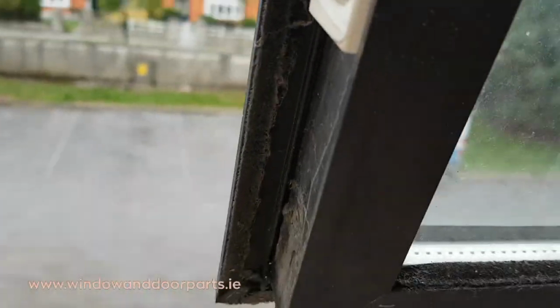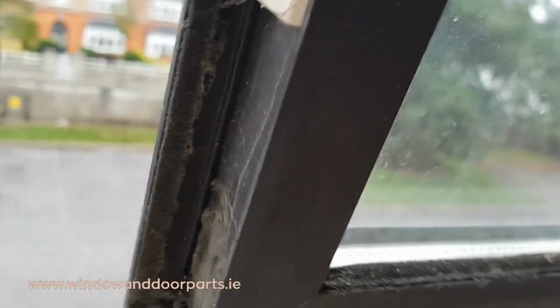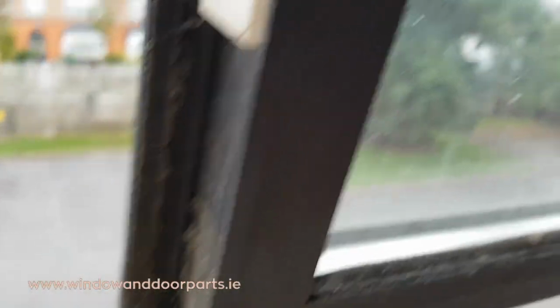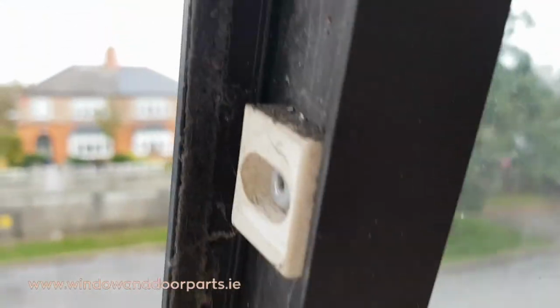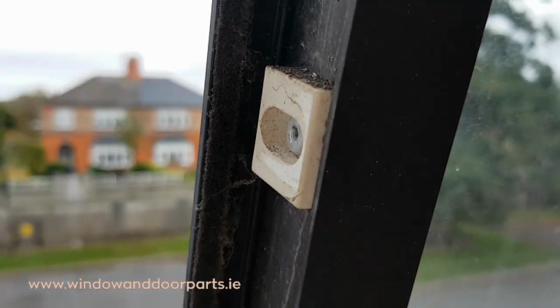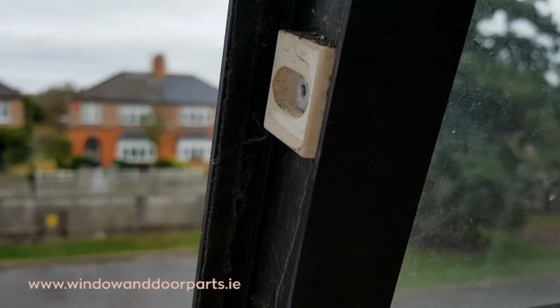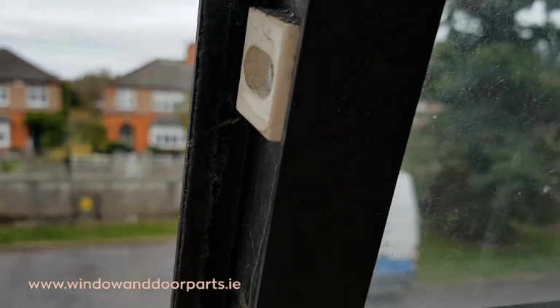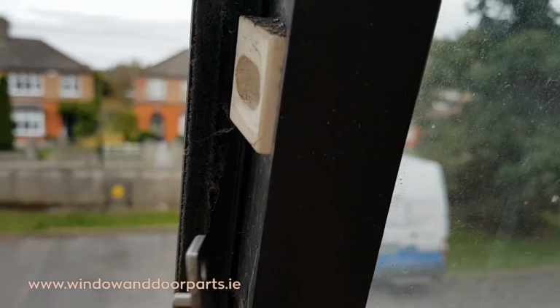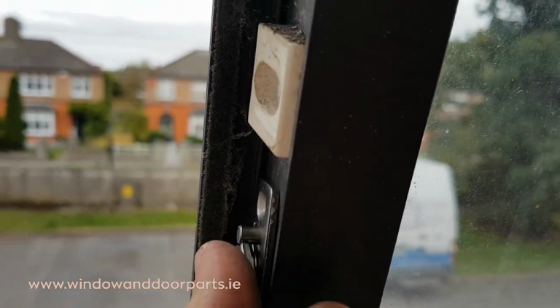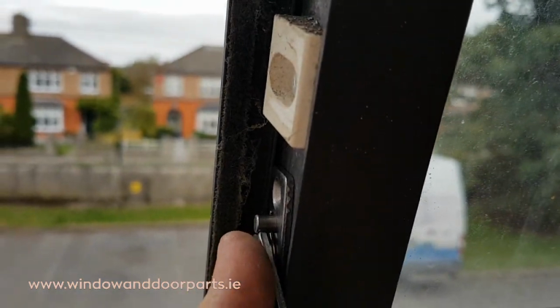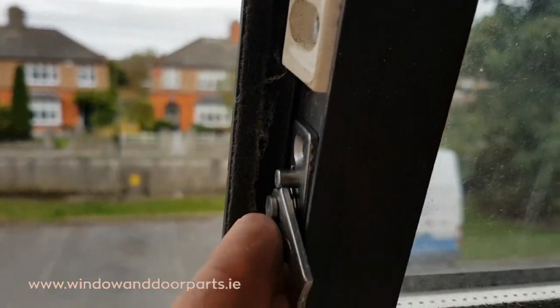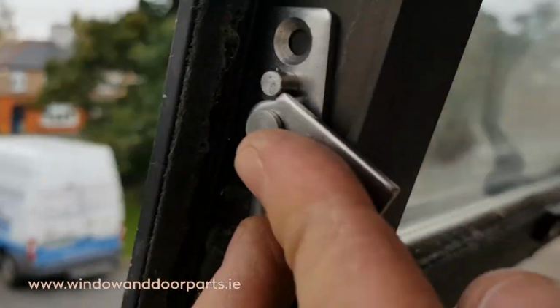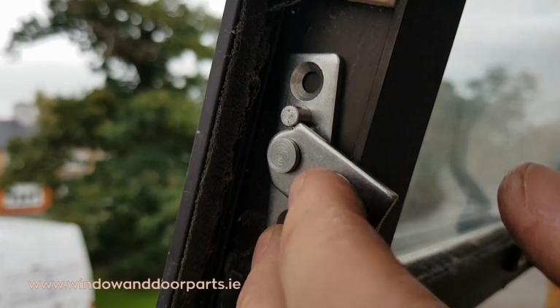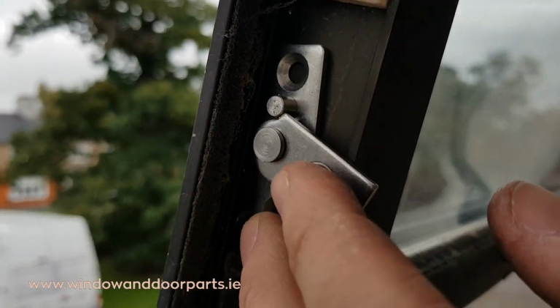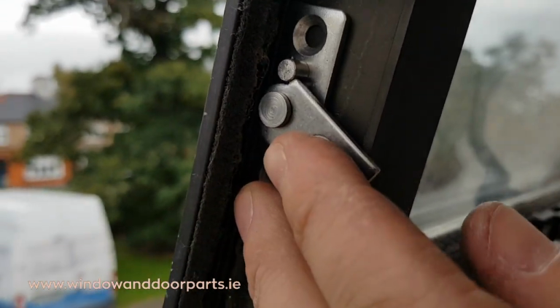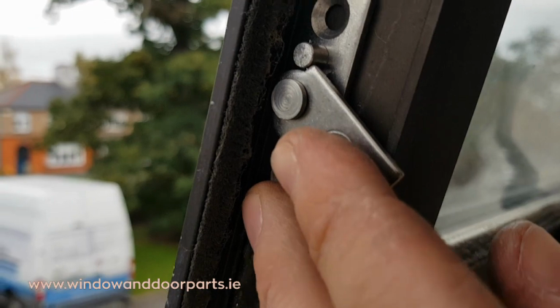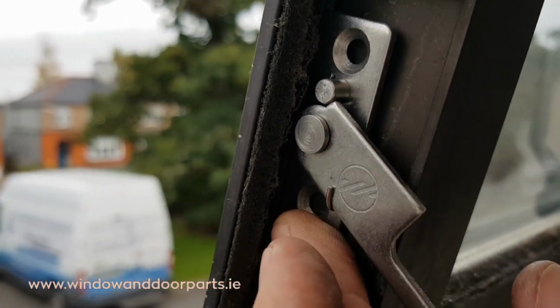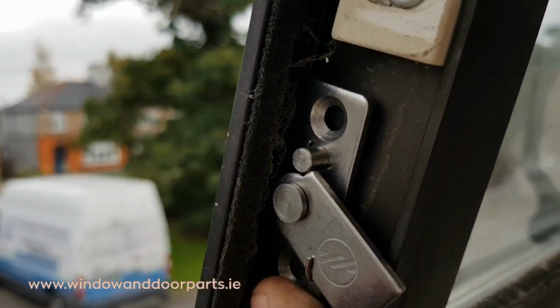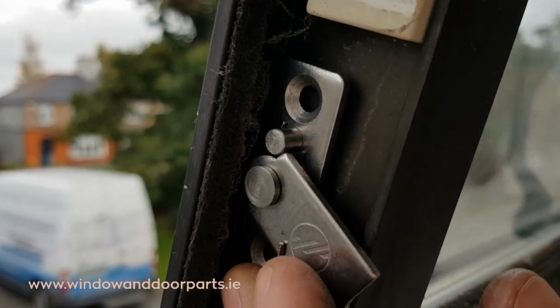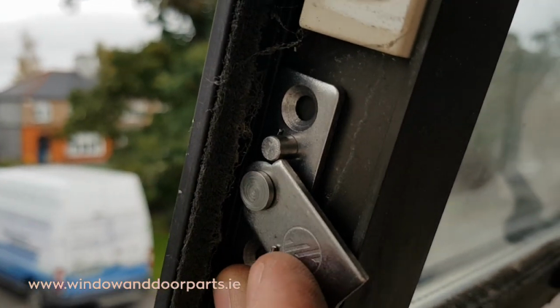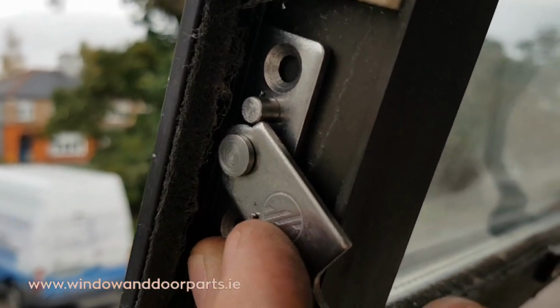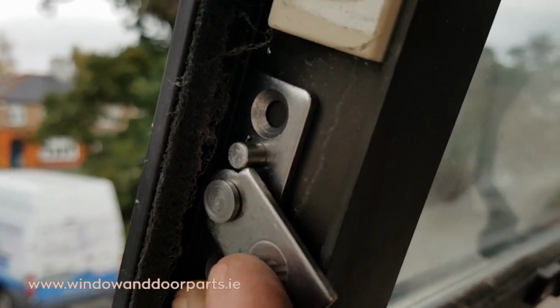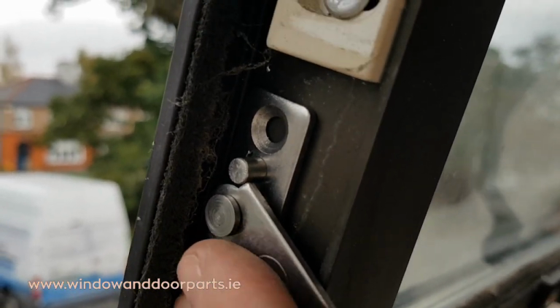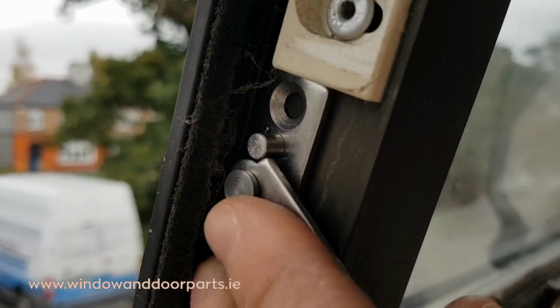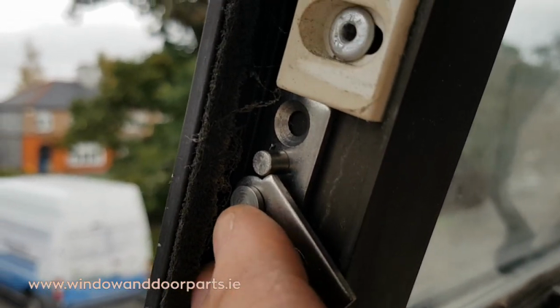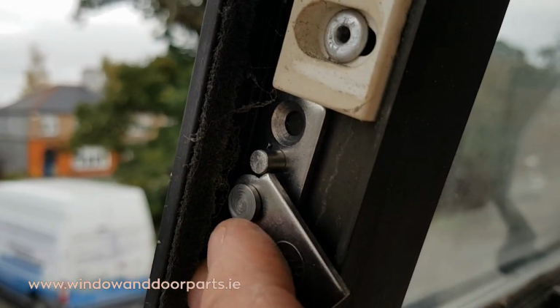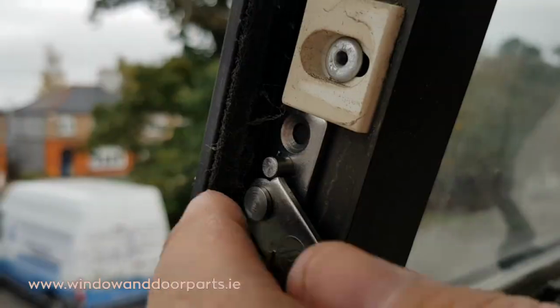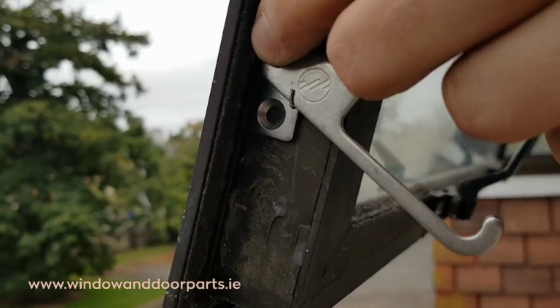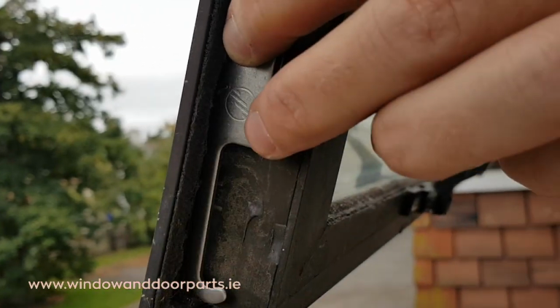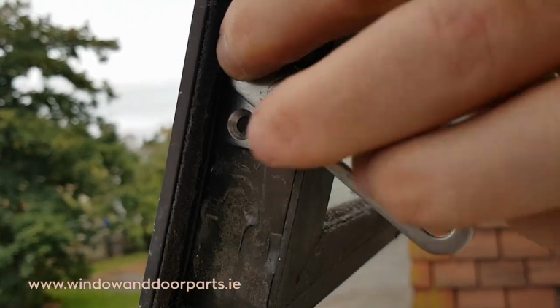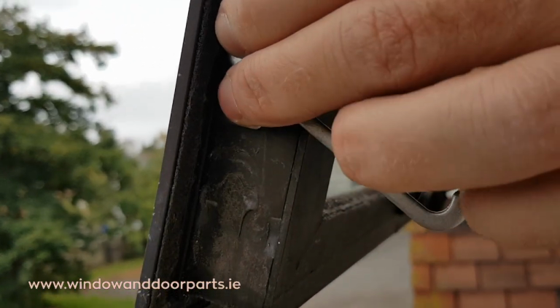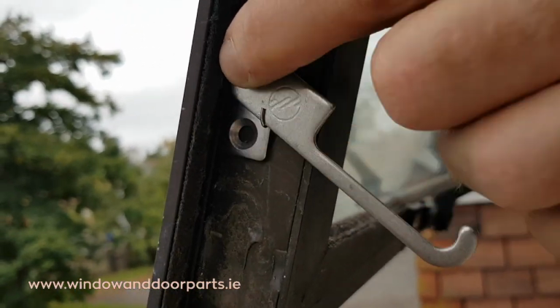I choose a position on the sash to fit the restrictor. The closer you fit it to the hinge, the wider the restricted opening will be. Remember that the maximum restricted opening is 100 millimeters. Notice that I'm positioning it to the back of the rebate.